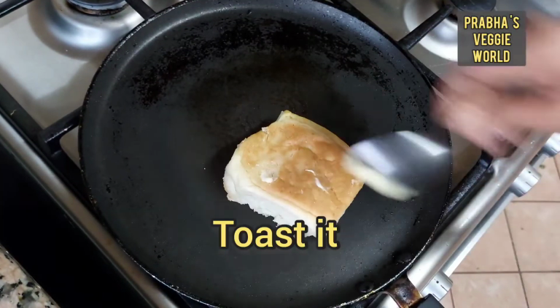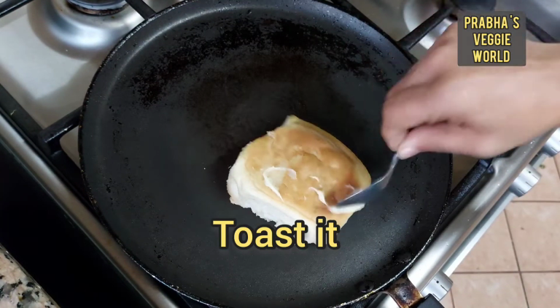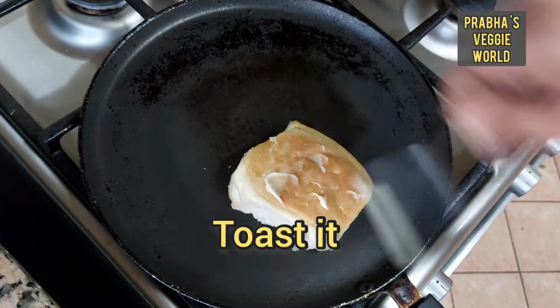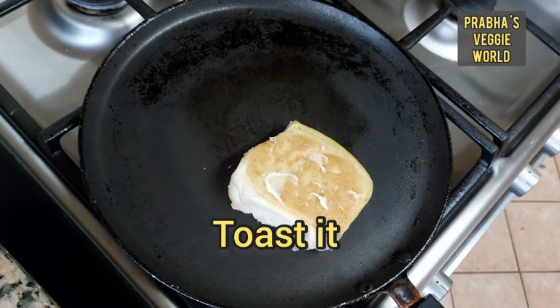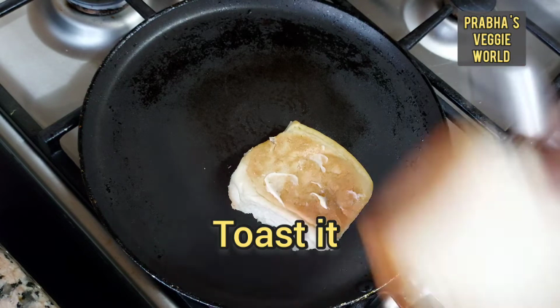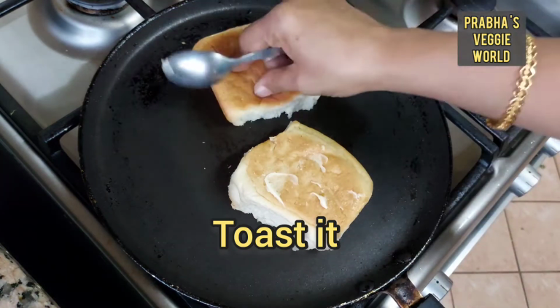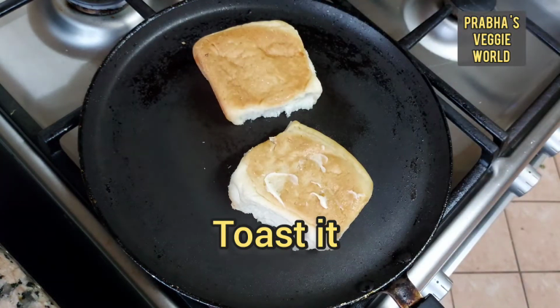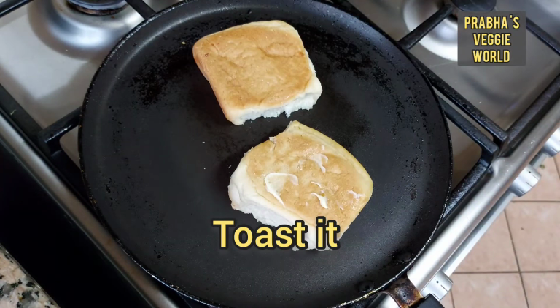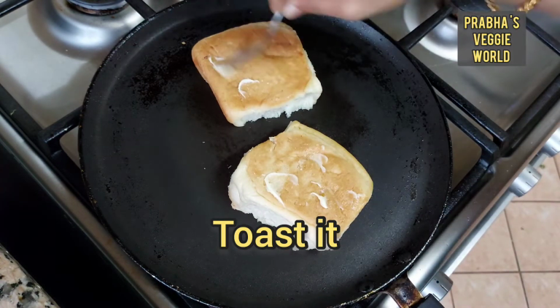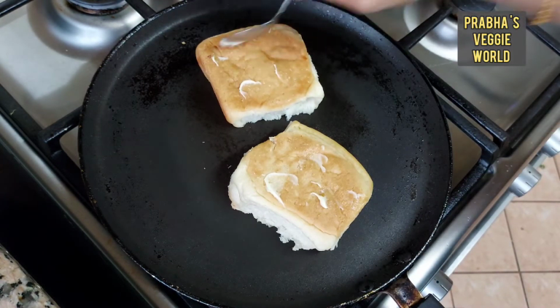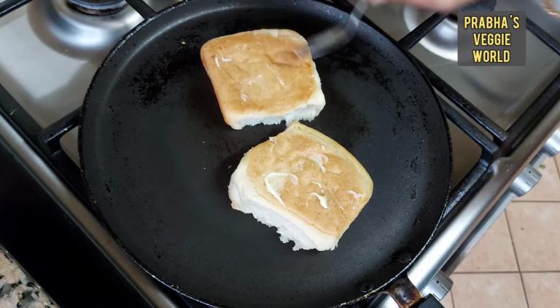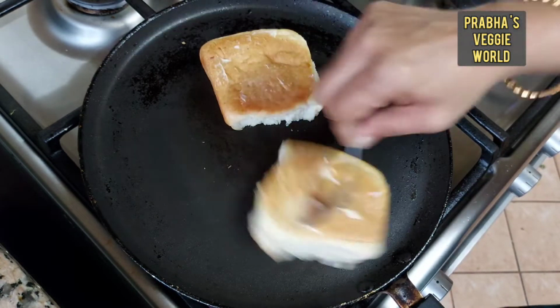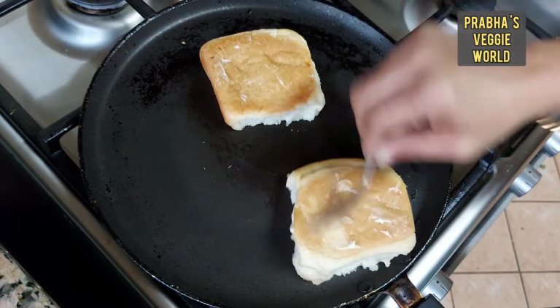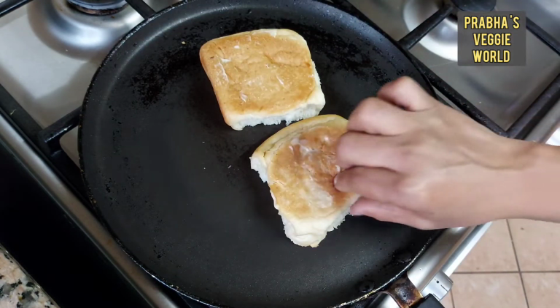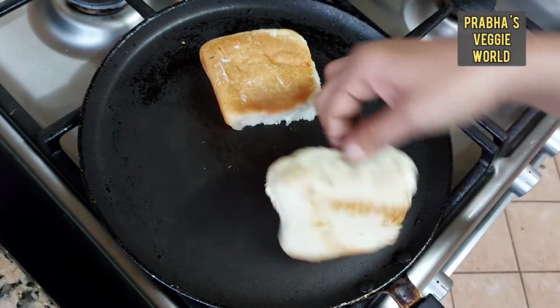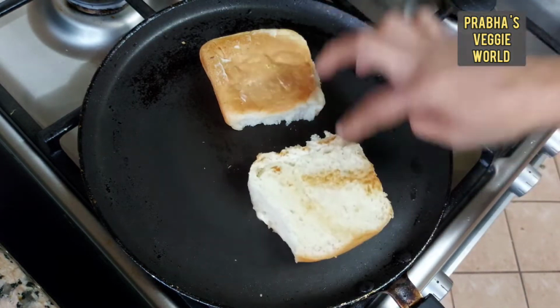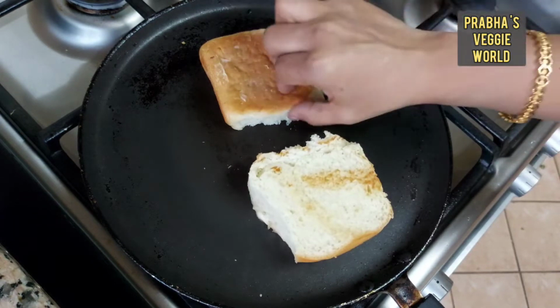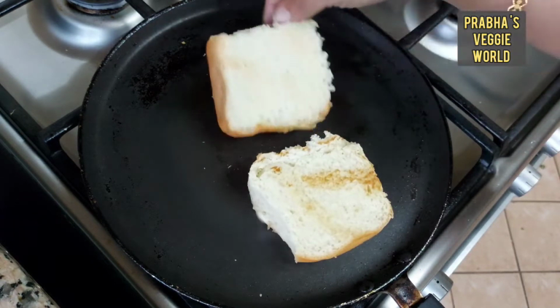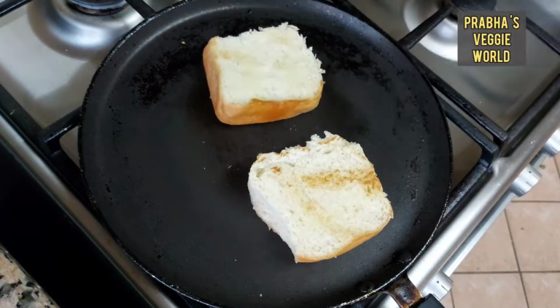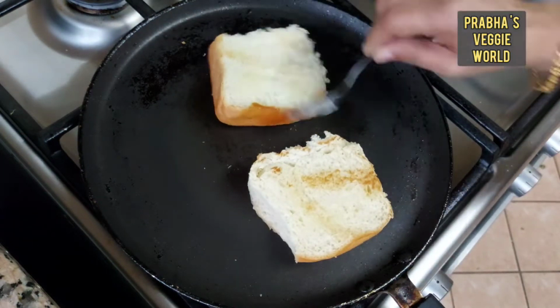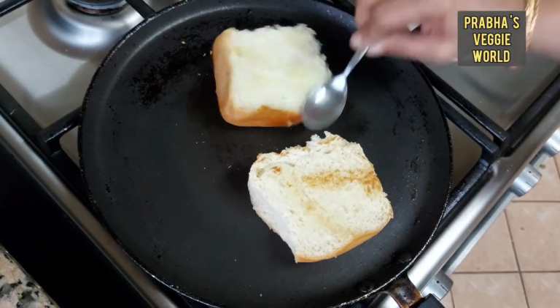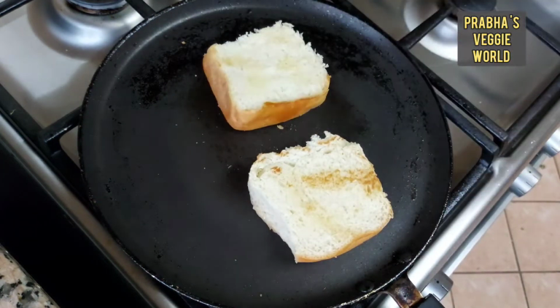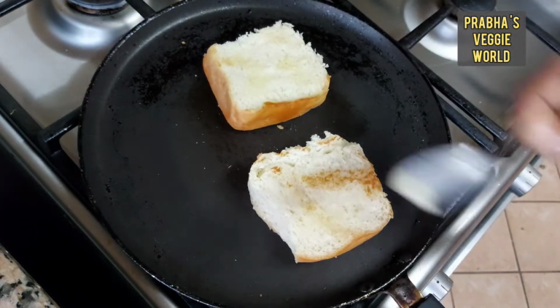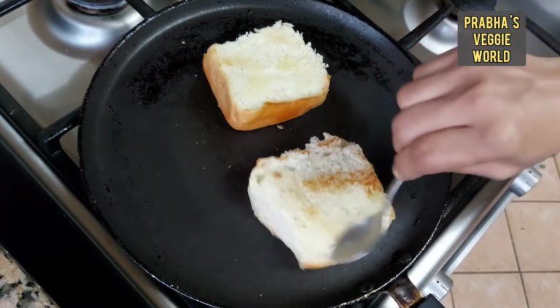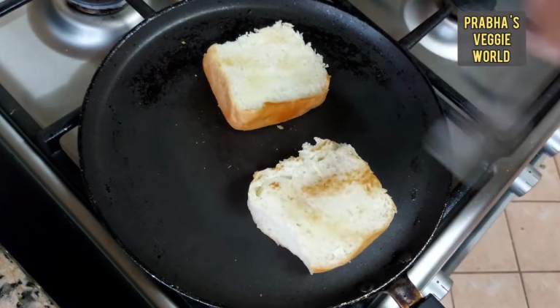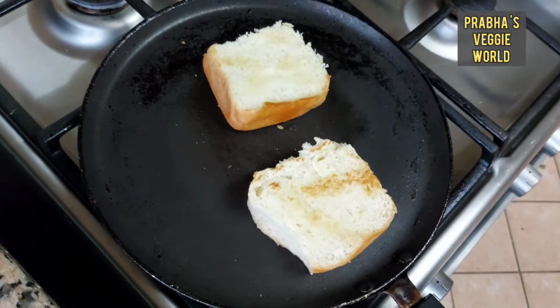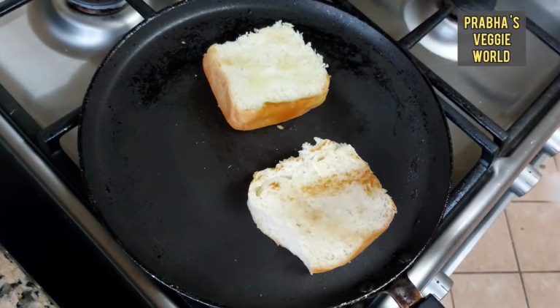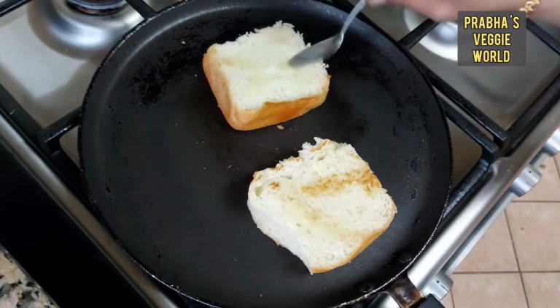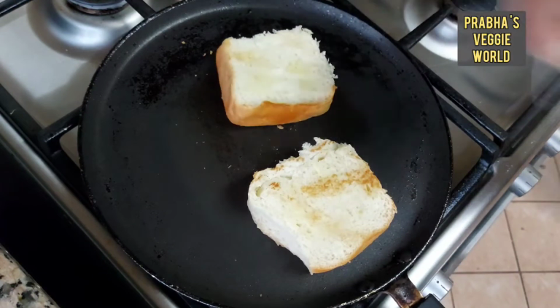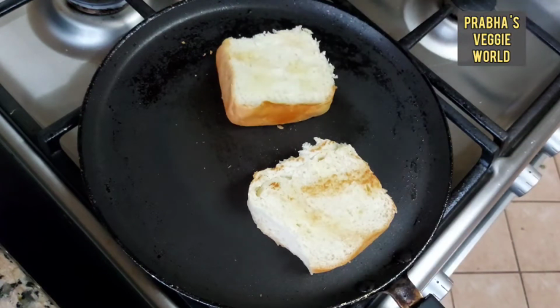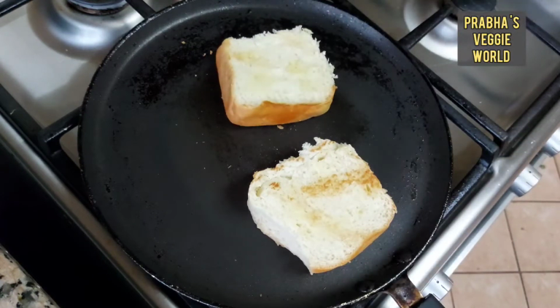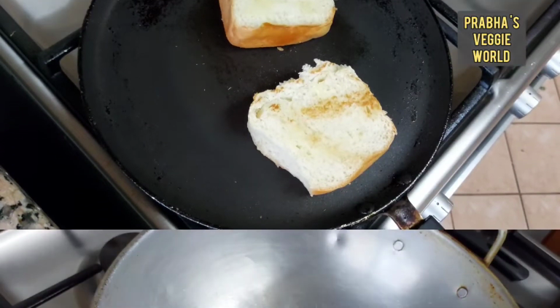I am going to add a toast with butter, and add a little bit of butter to the toast.